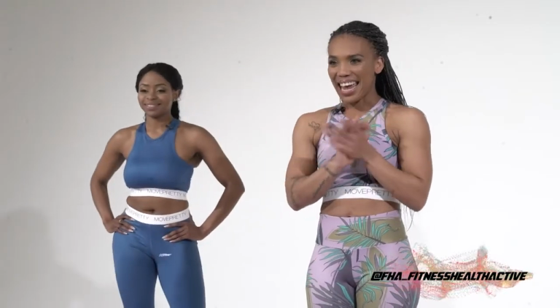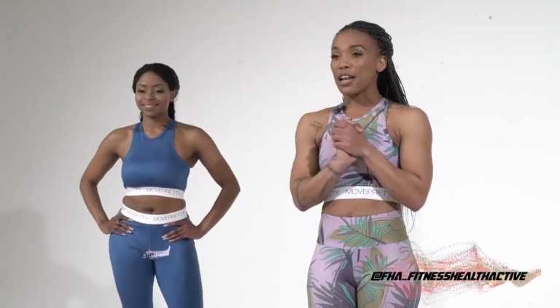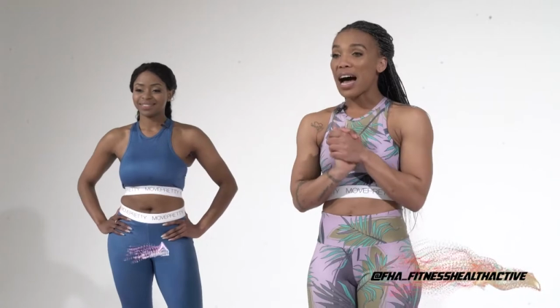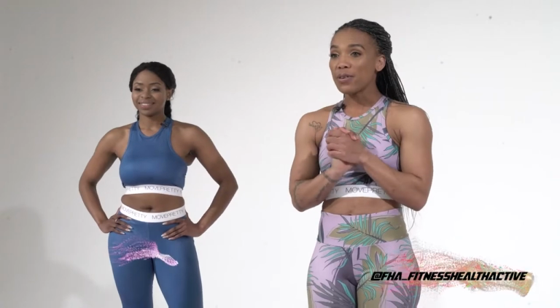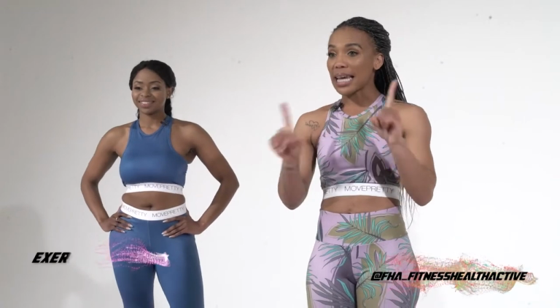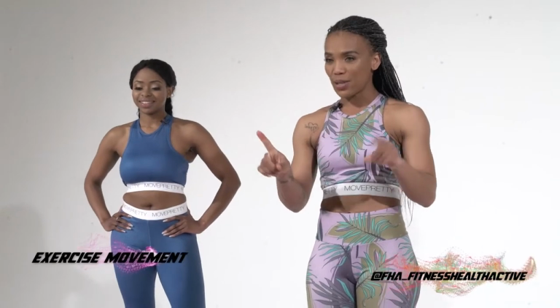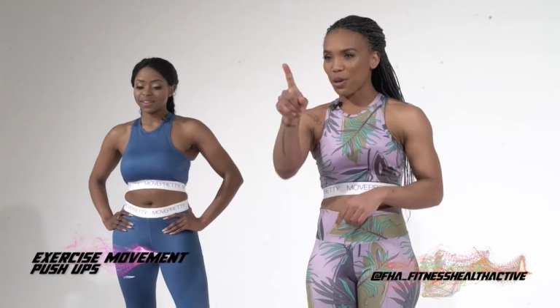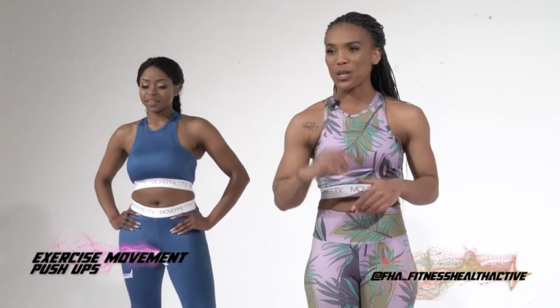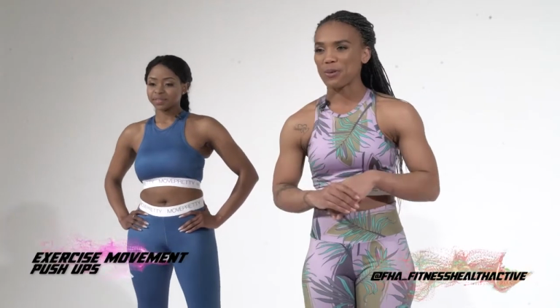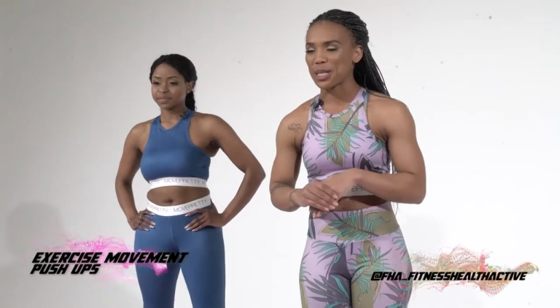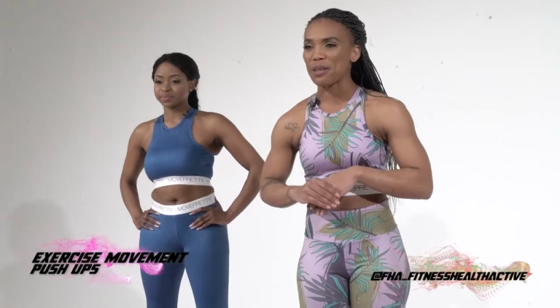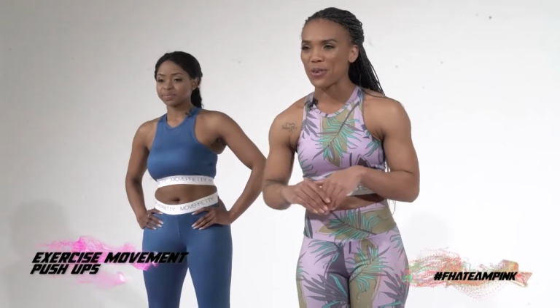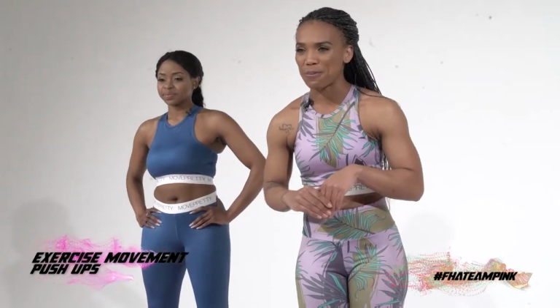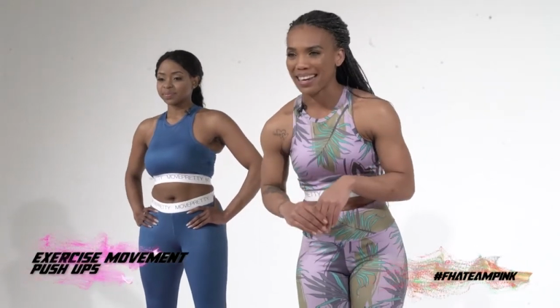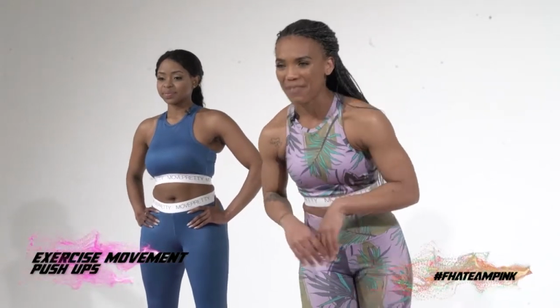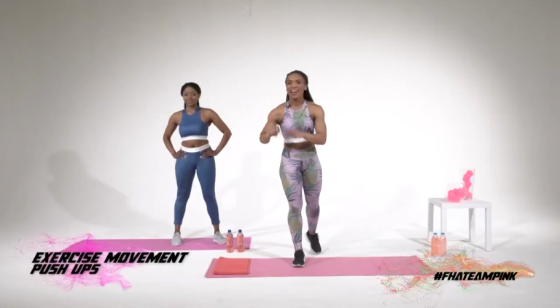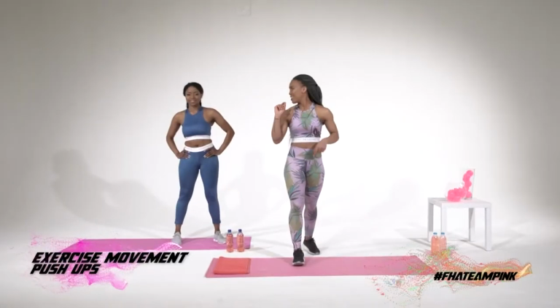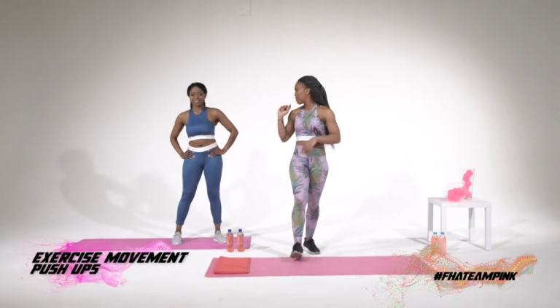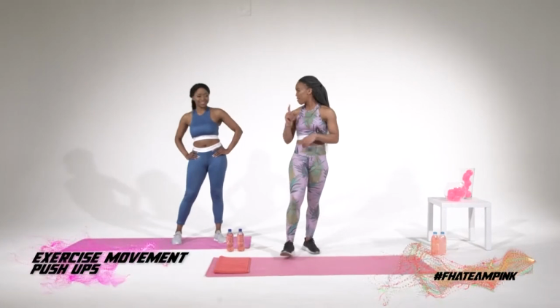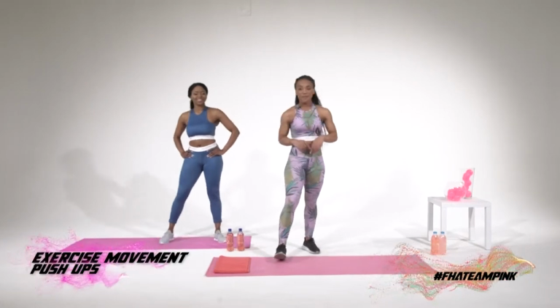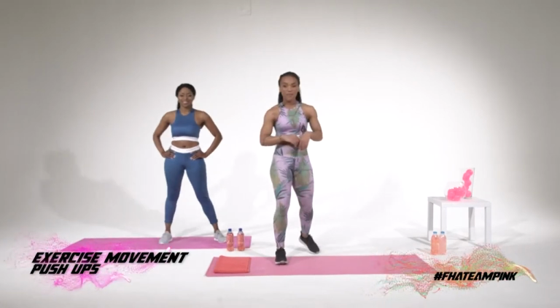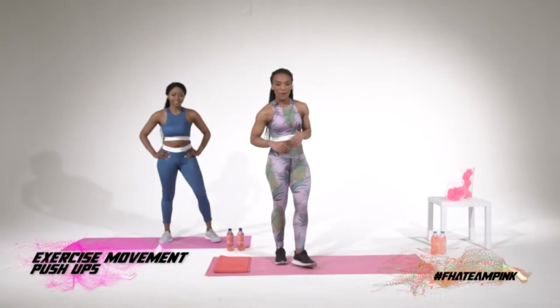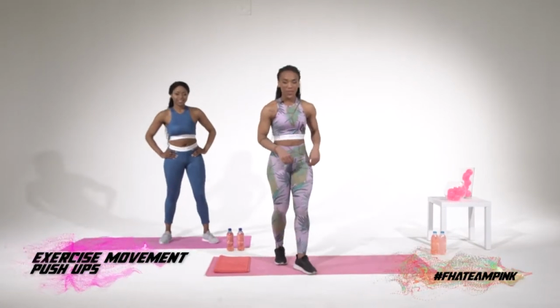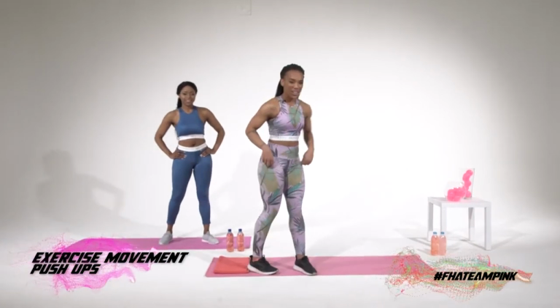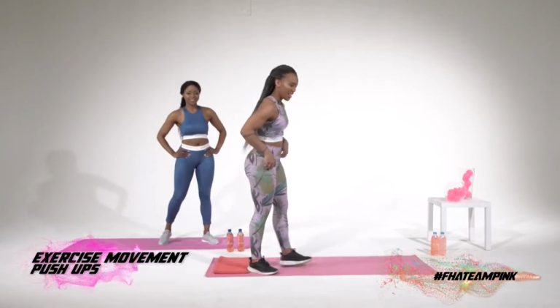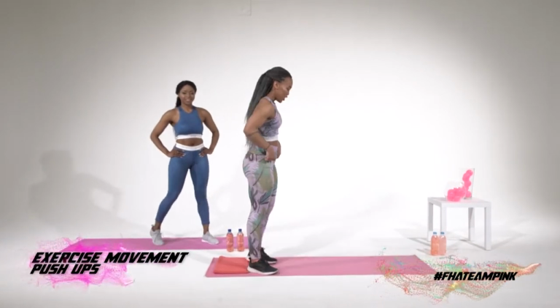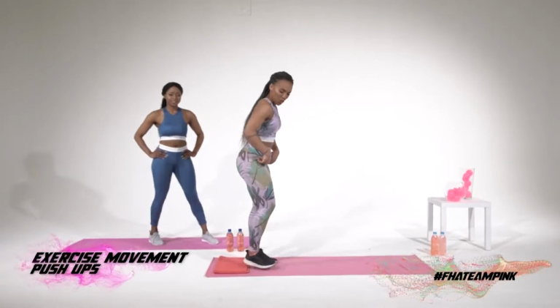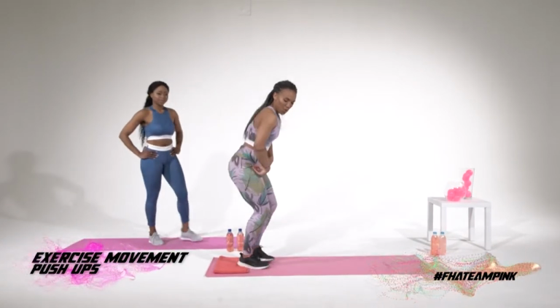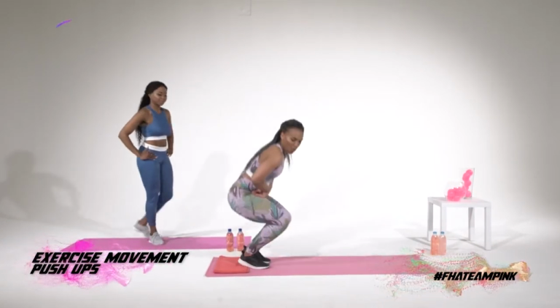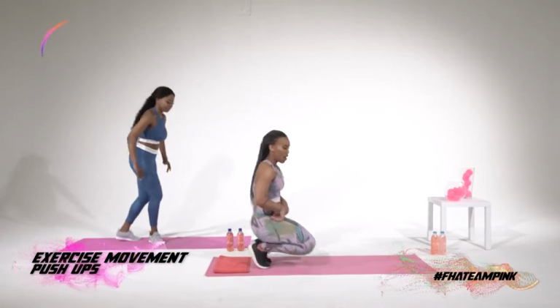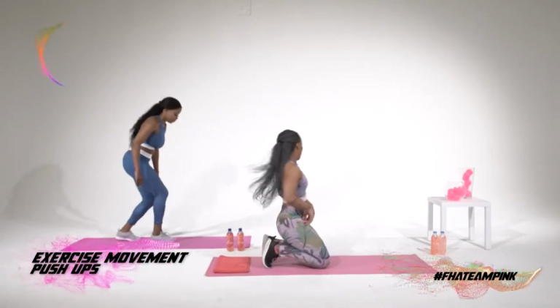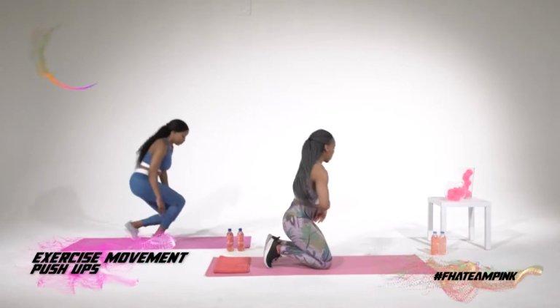In five seconds we're gonna be starting with push-ups and then moving on to the plank. Five, four, three, two, one. Let's go.